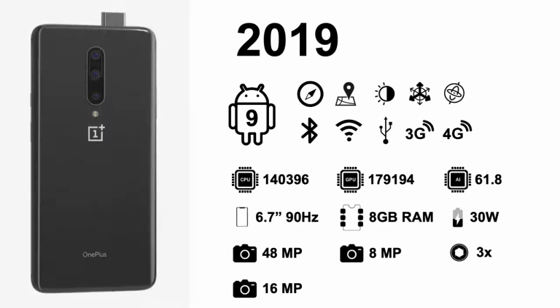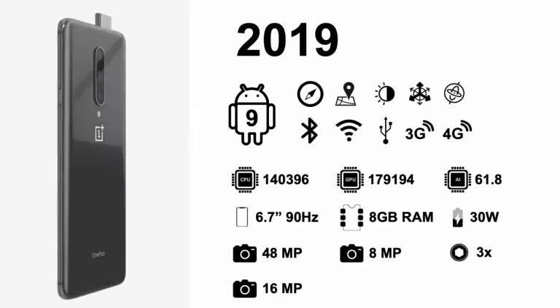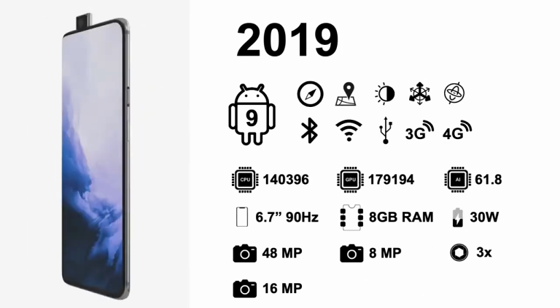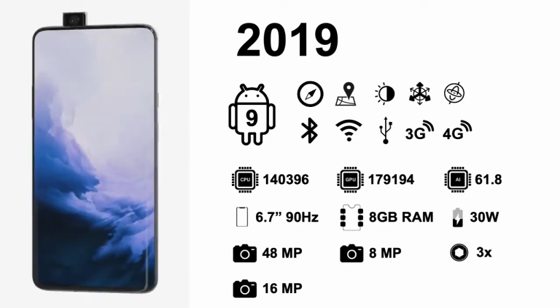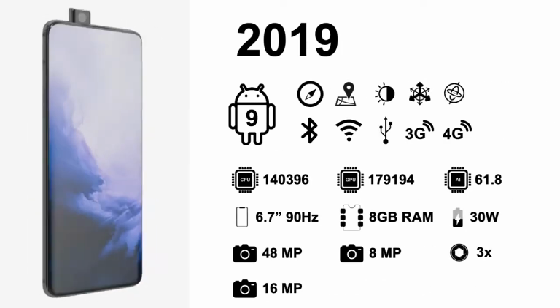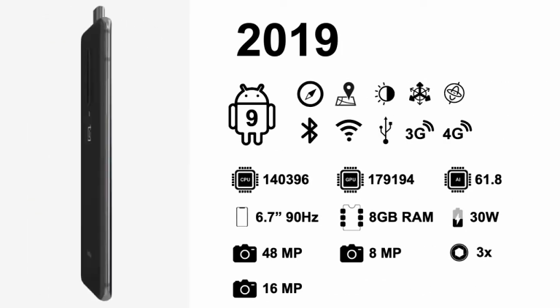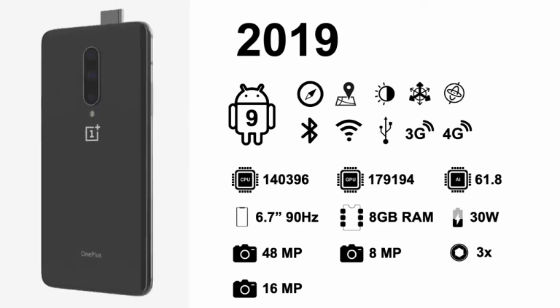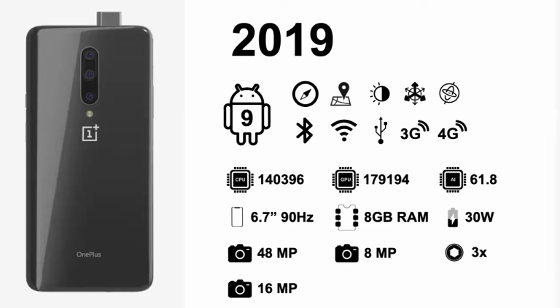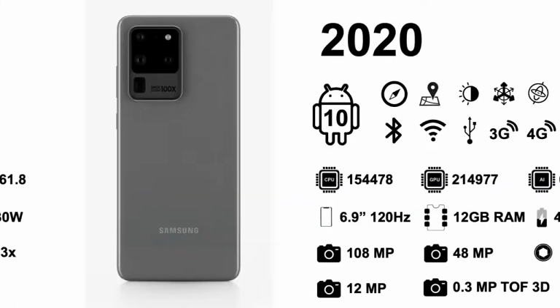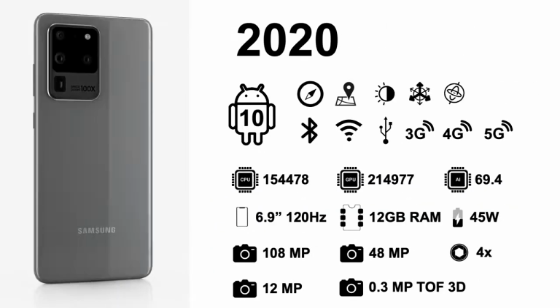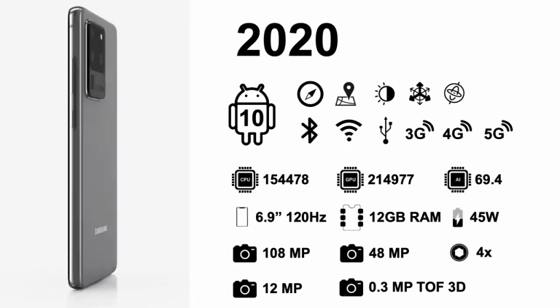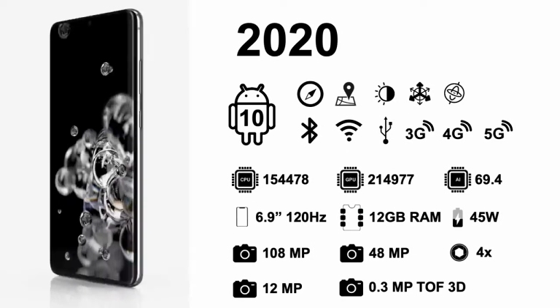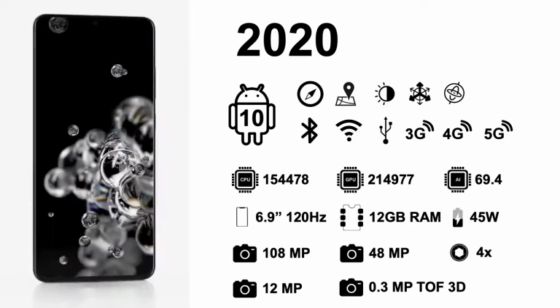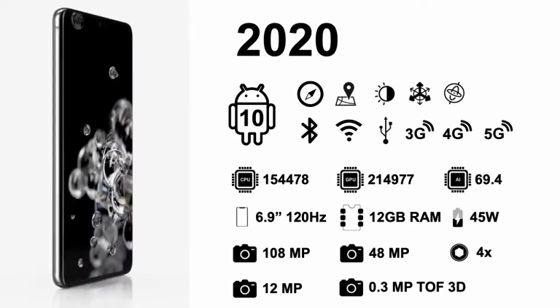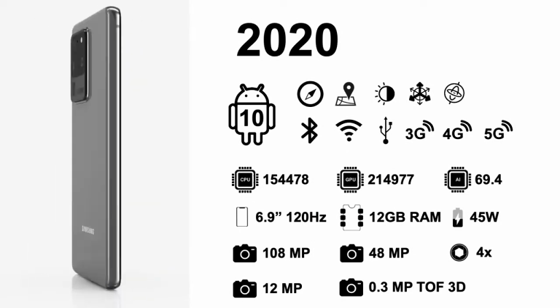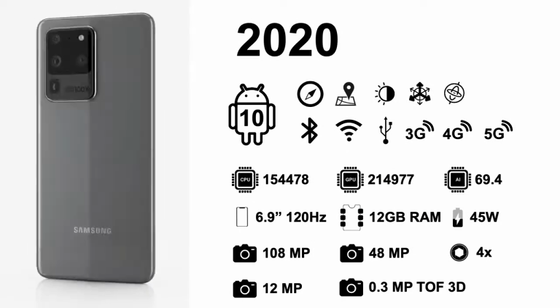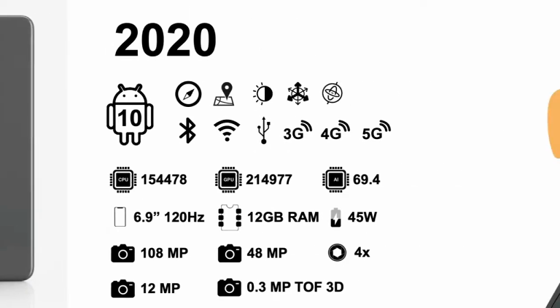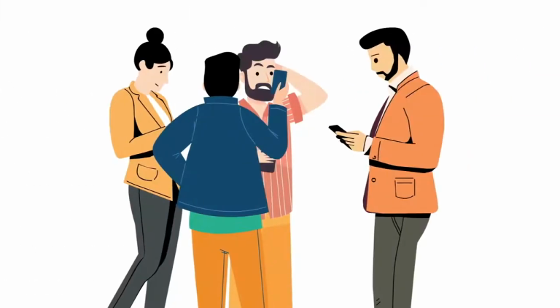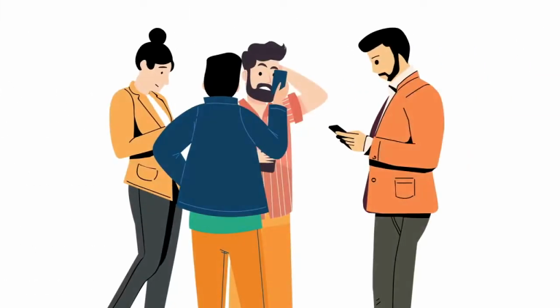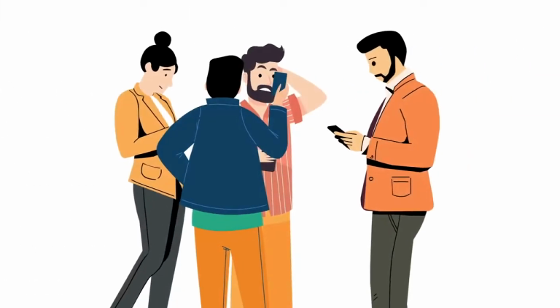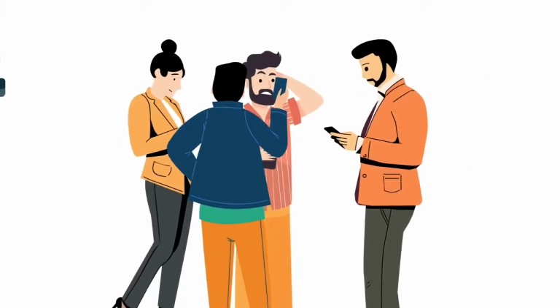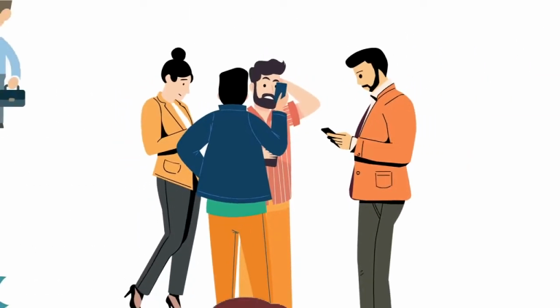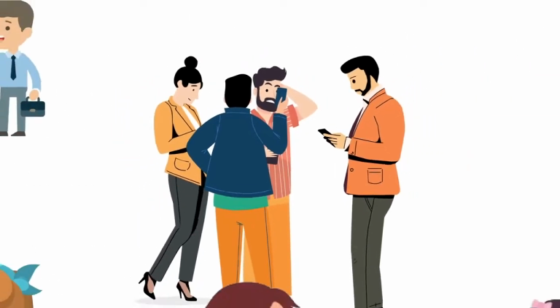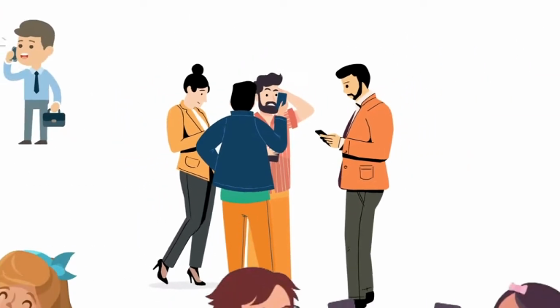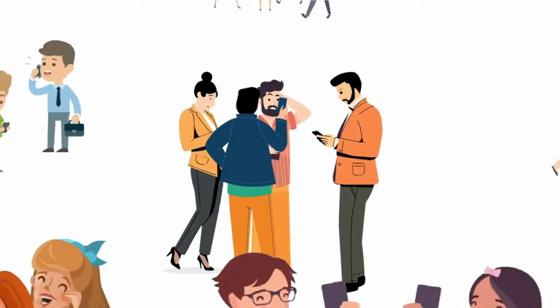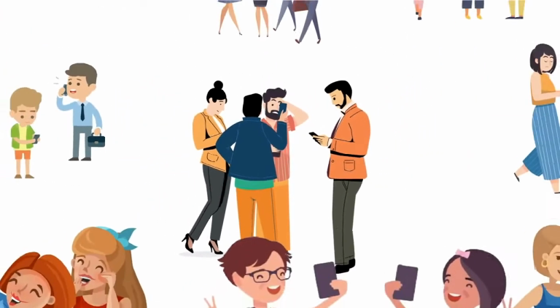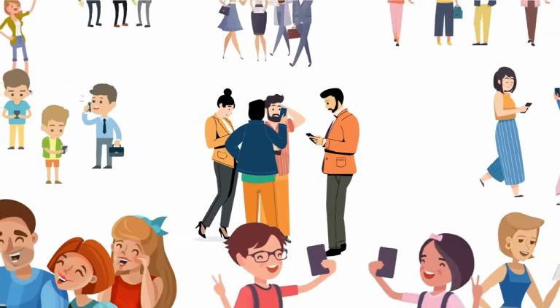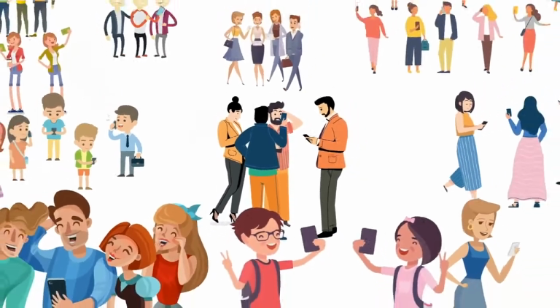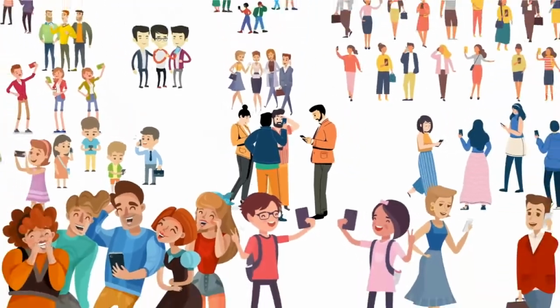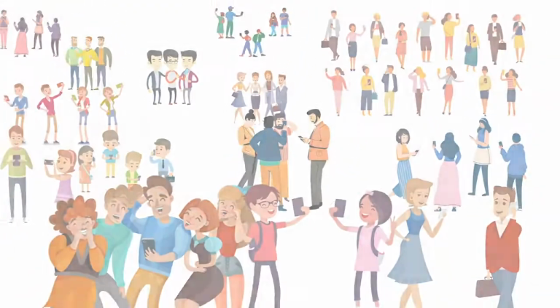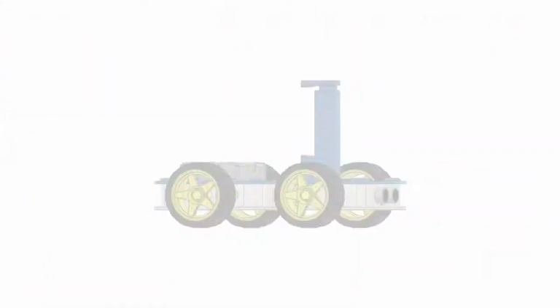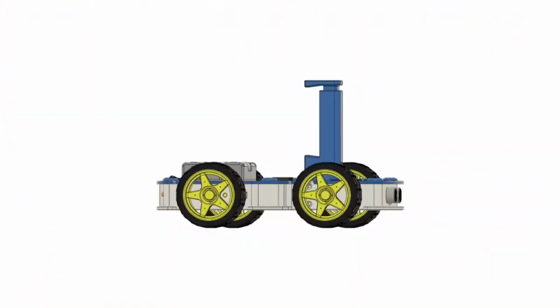Most people already own a smartphone, reducing the cost of the robot to only its body.